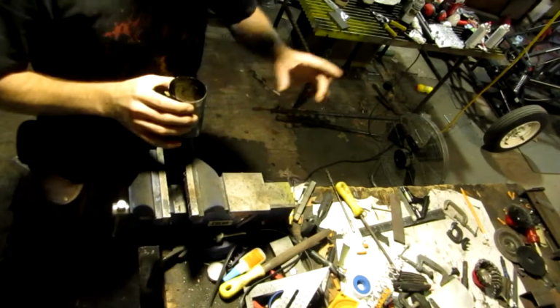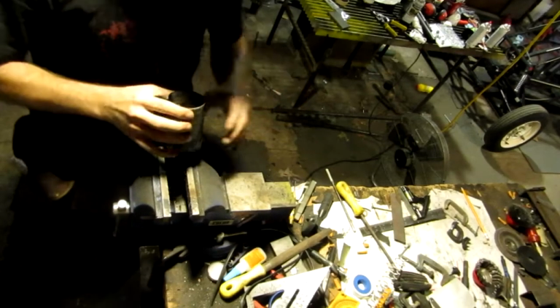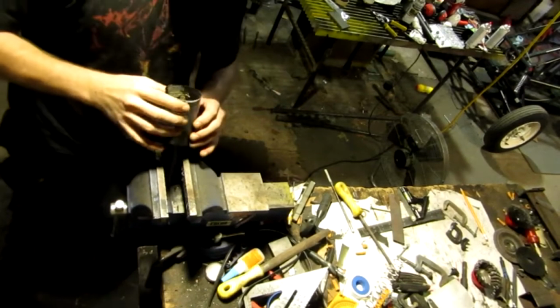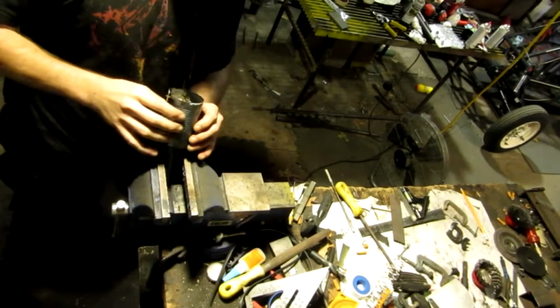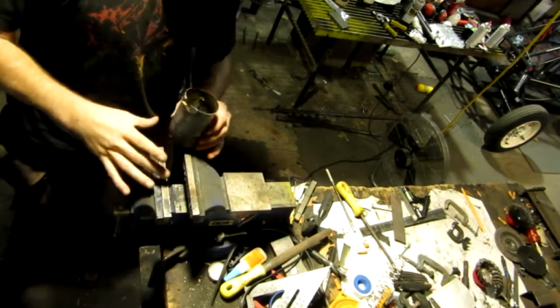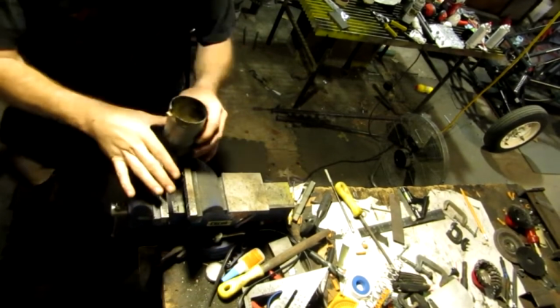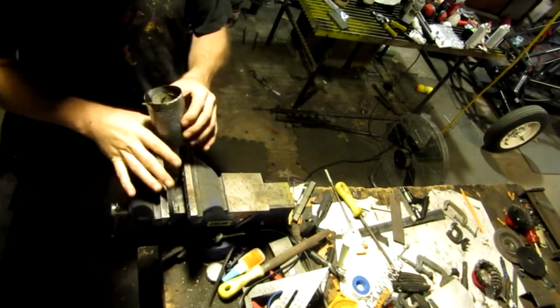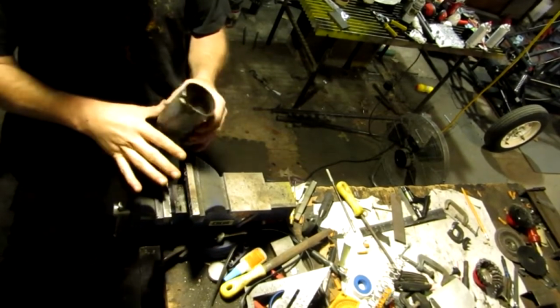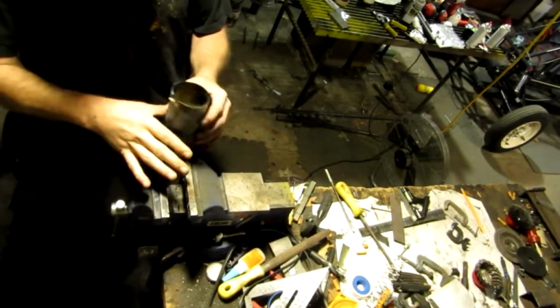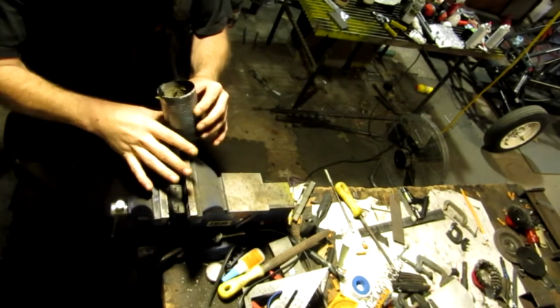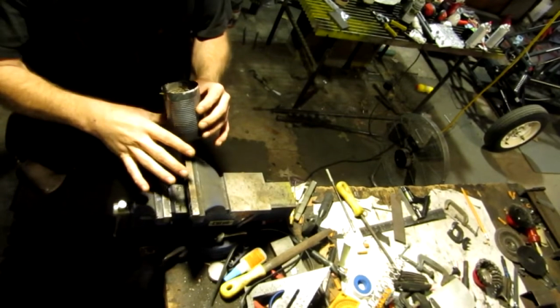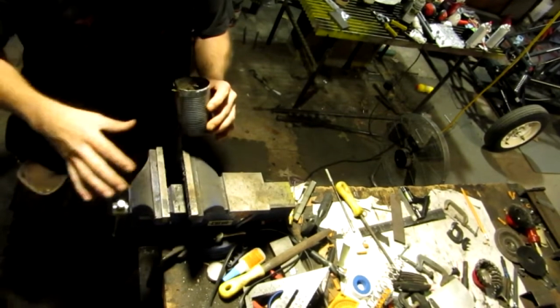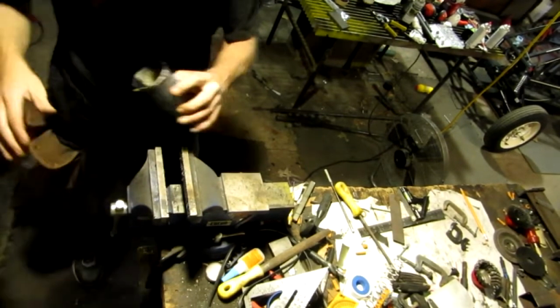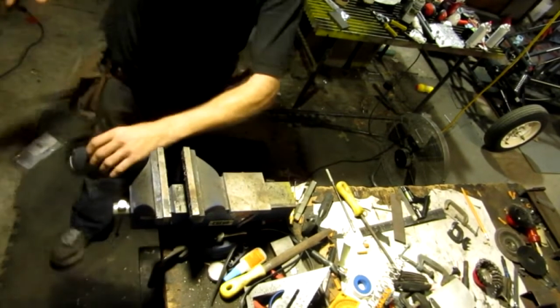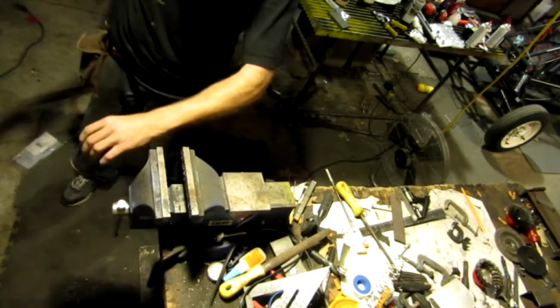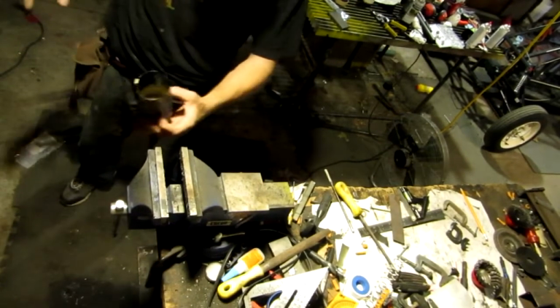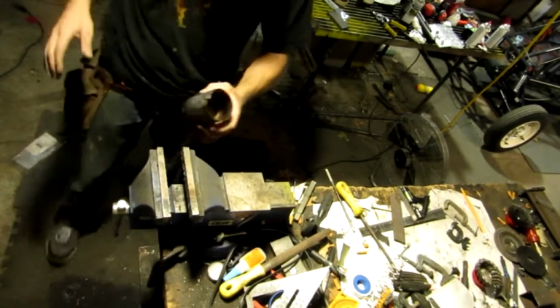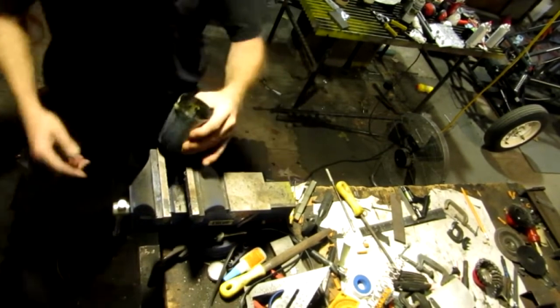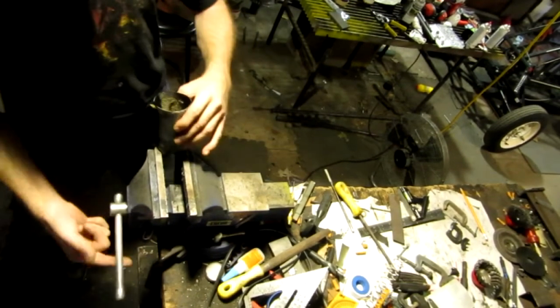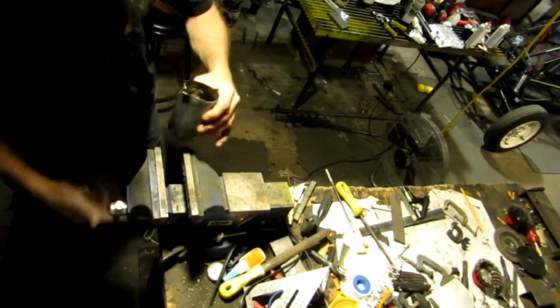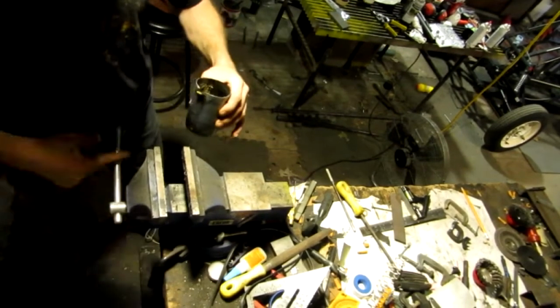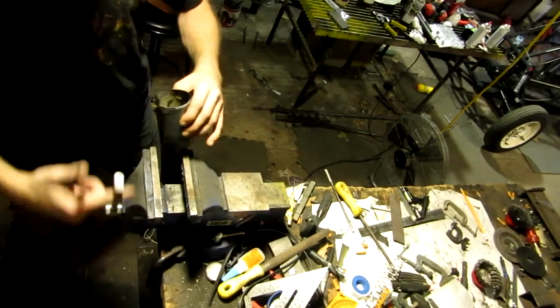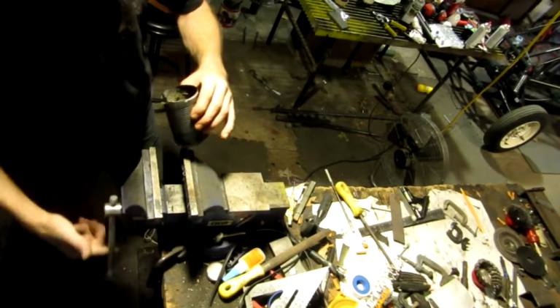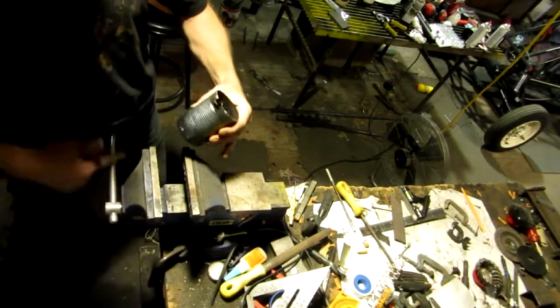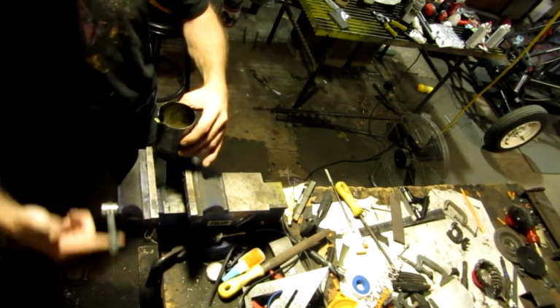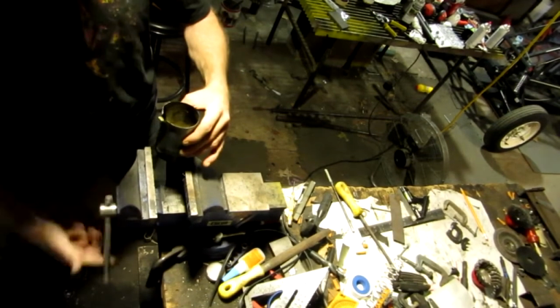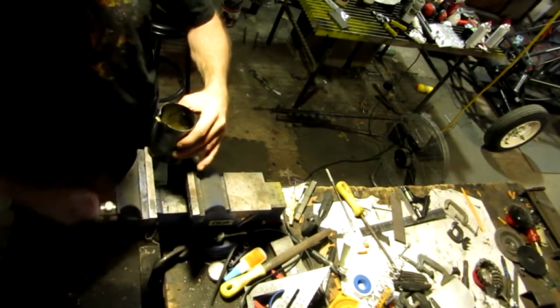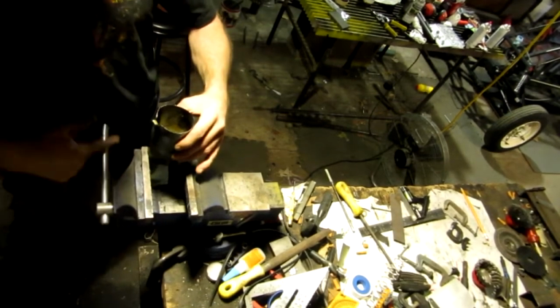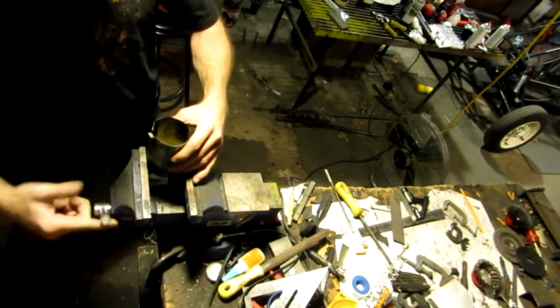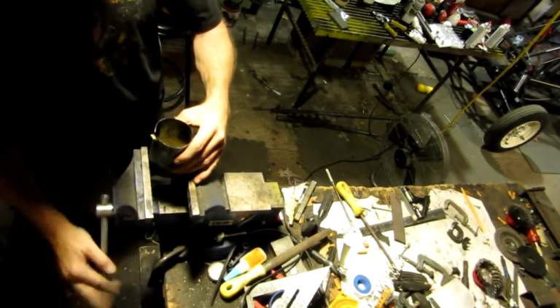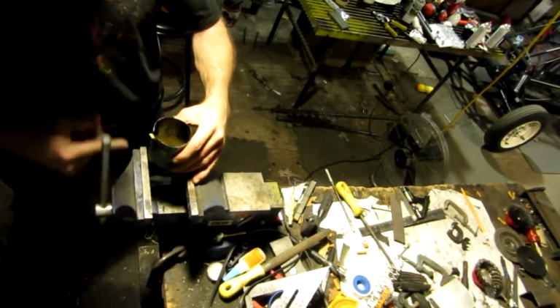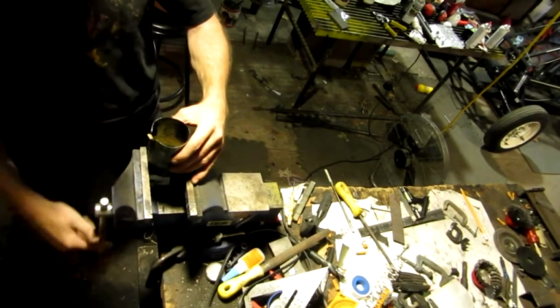I took it outside and put it in a vat of really cold water with some ice to cool it off faster. So let's tear this thing open and see how big this chunk is.